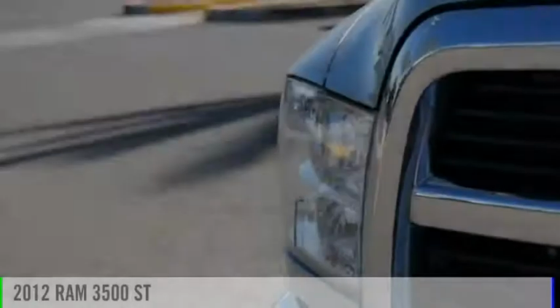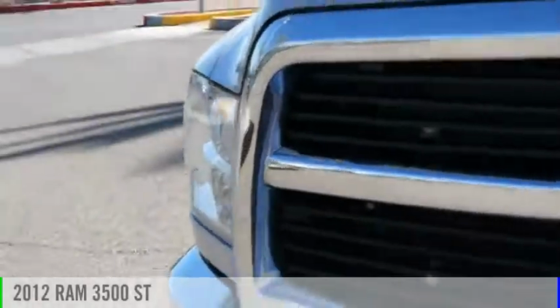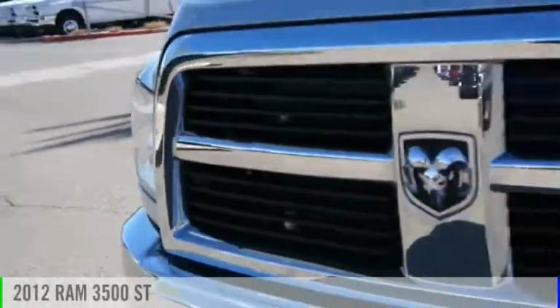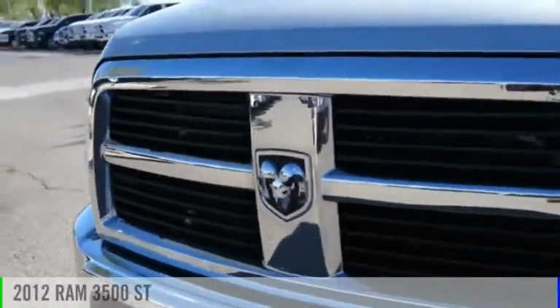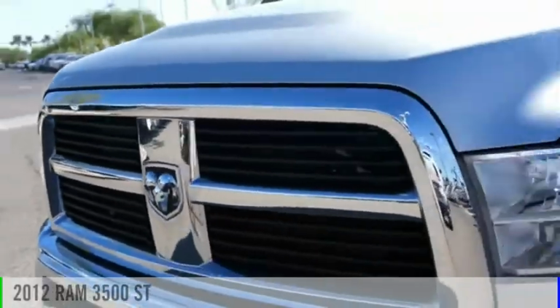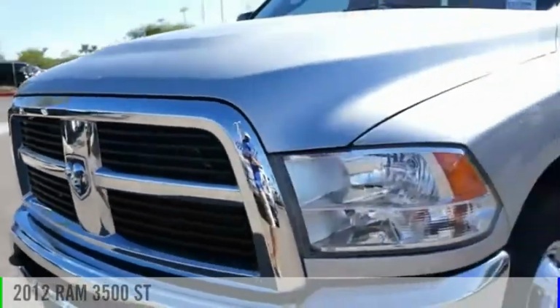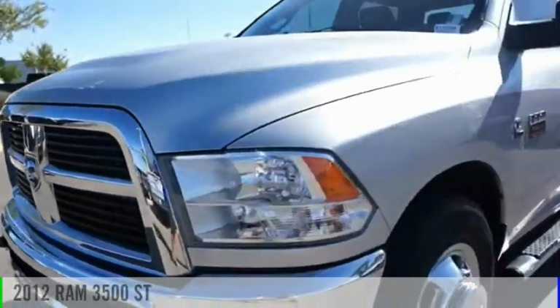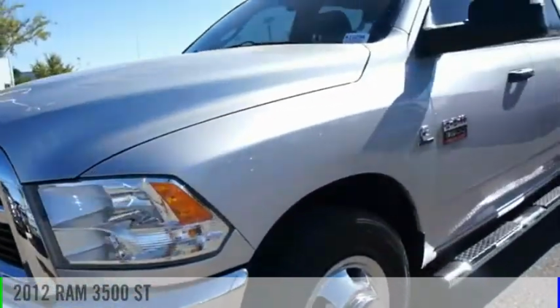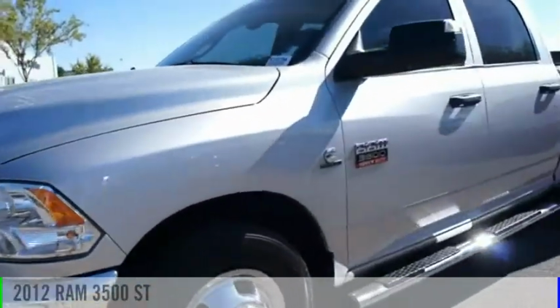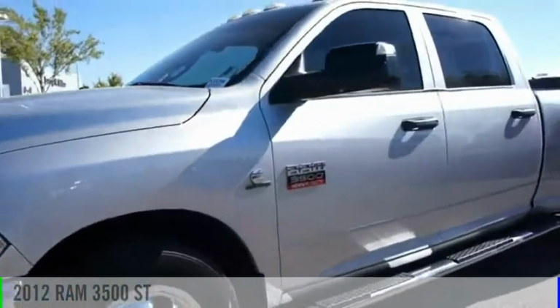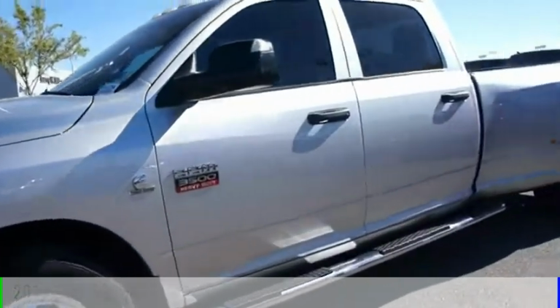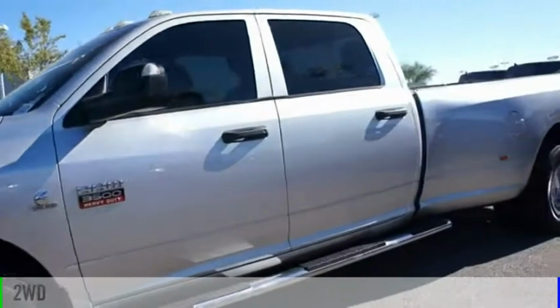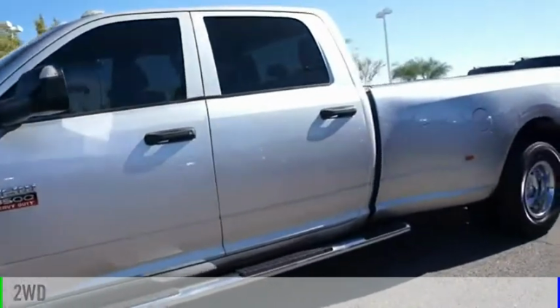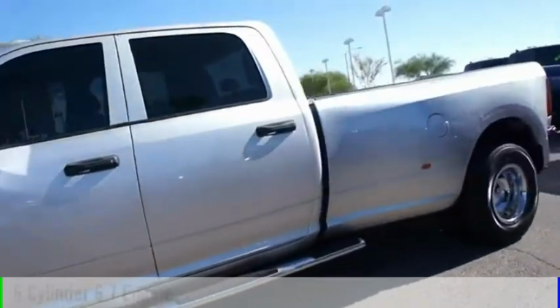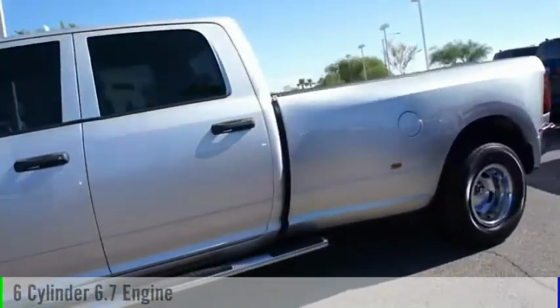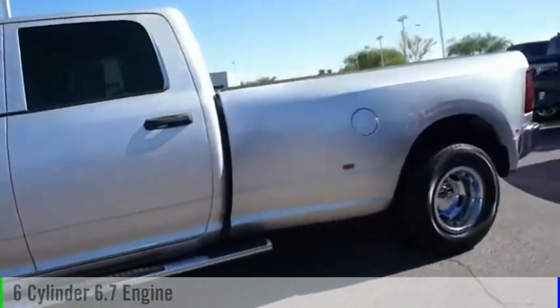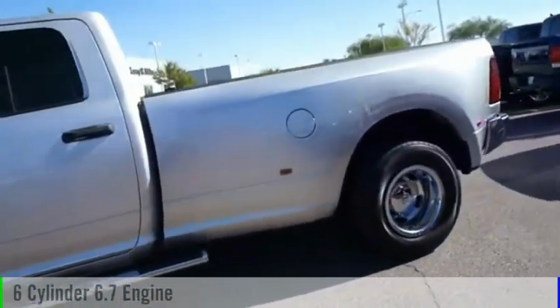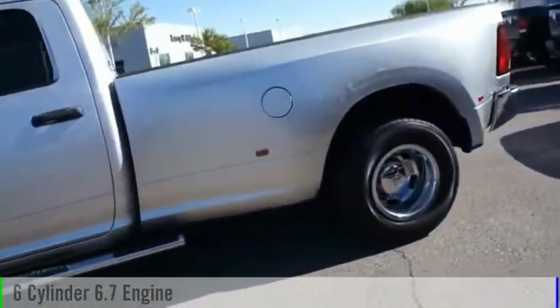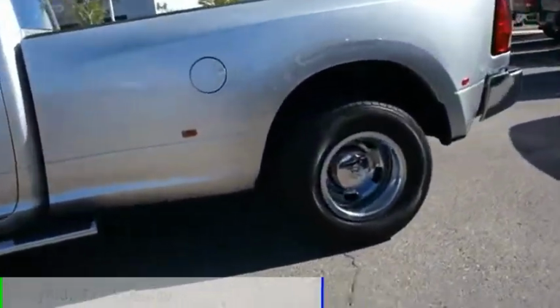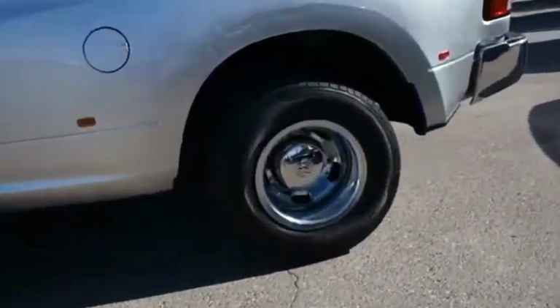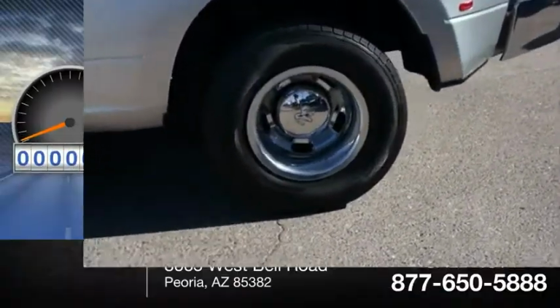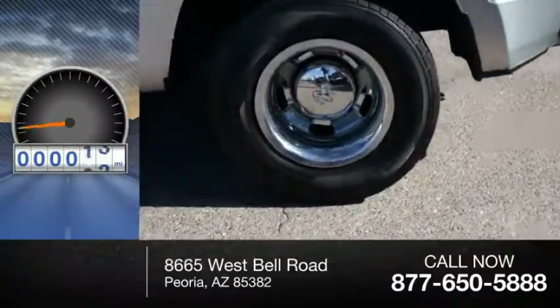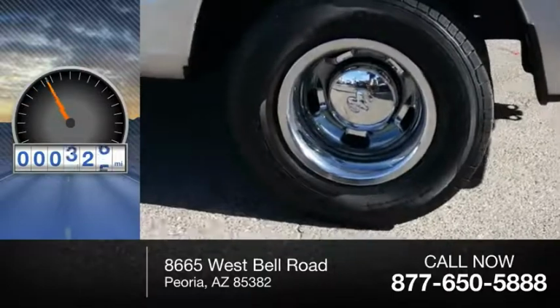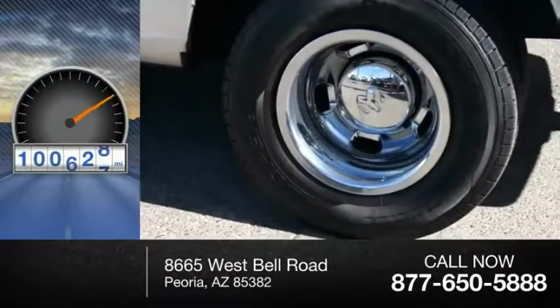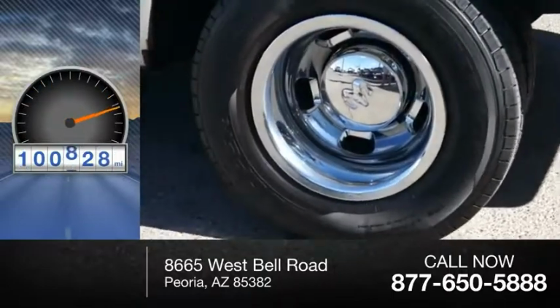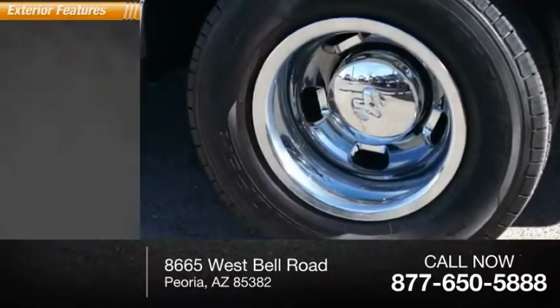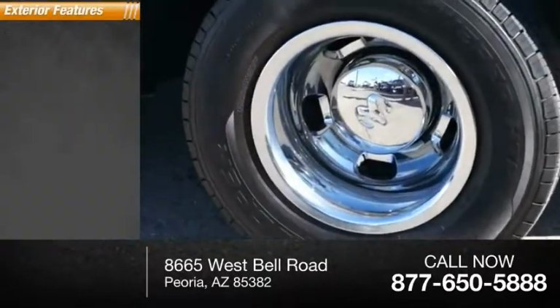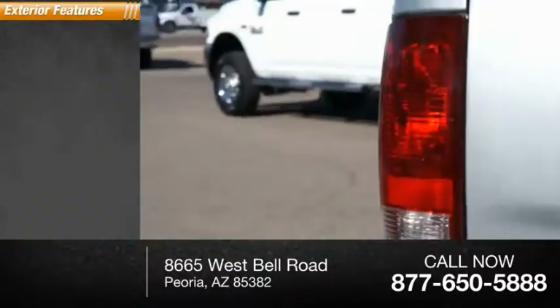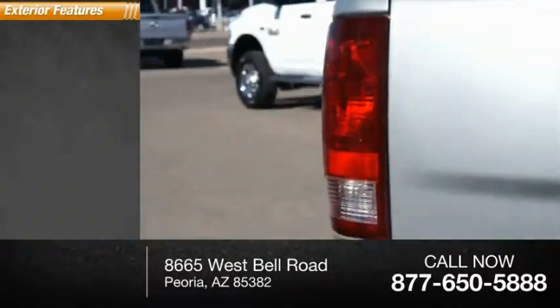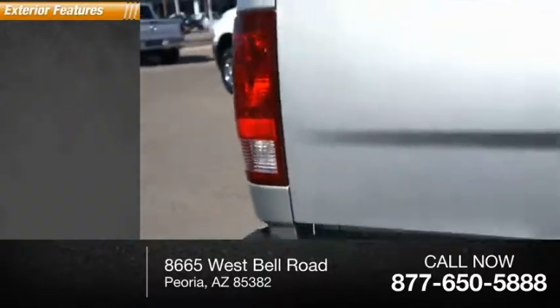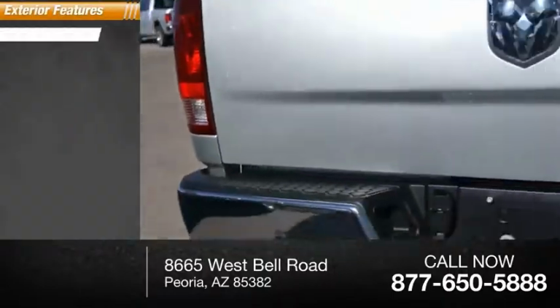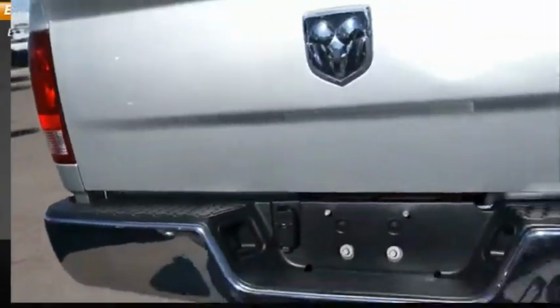Come test drive the 2012 3500. This vehicle is powered by a two-wheel drive, six-cylinder, 6.7 liter engine. This vehicle has less than 105,000 miles. Here are some of this vehicle's great options: braking assist.